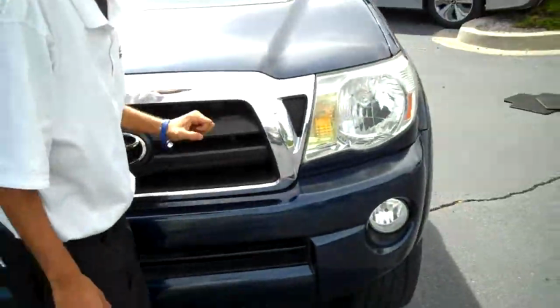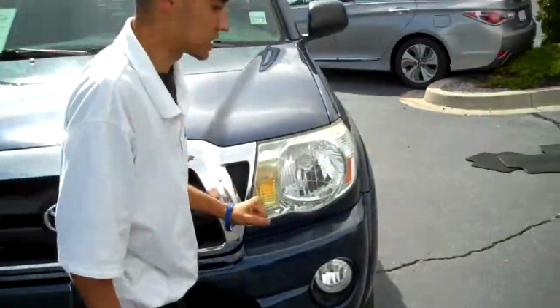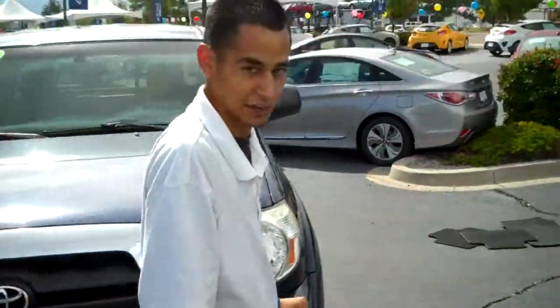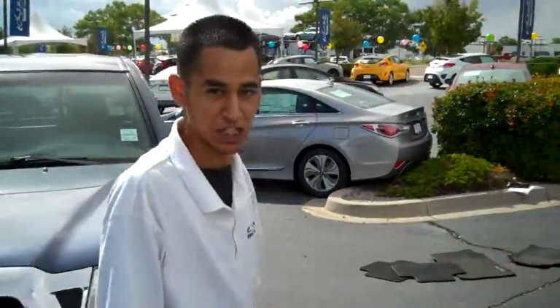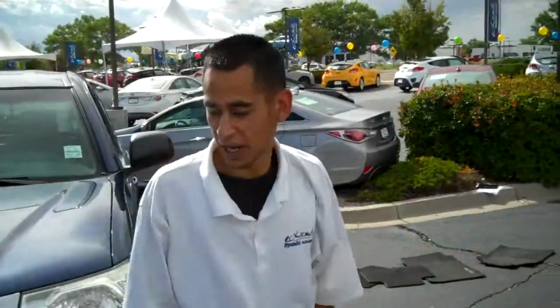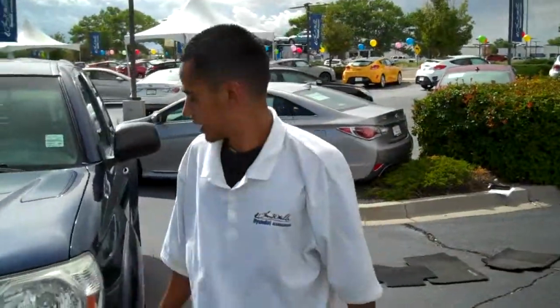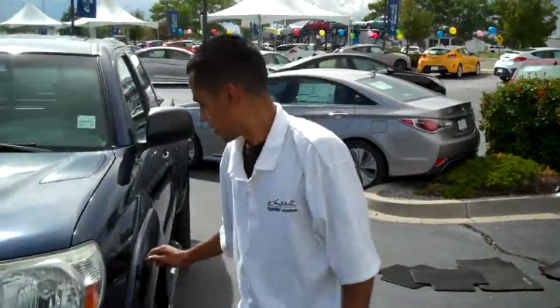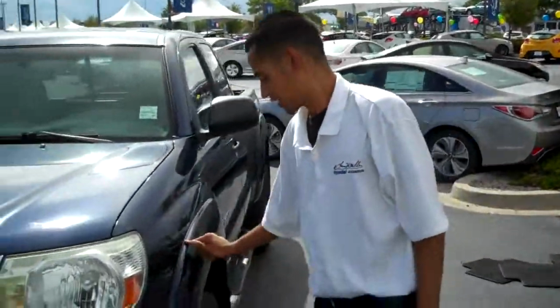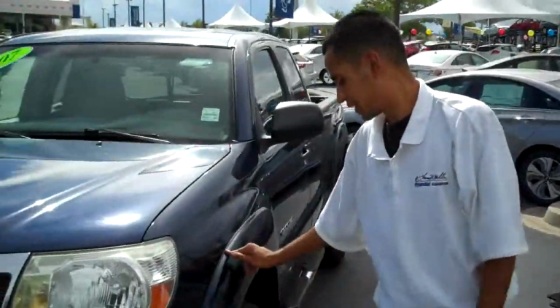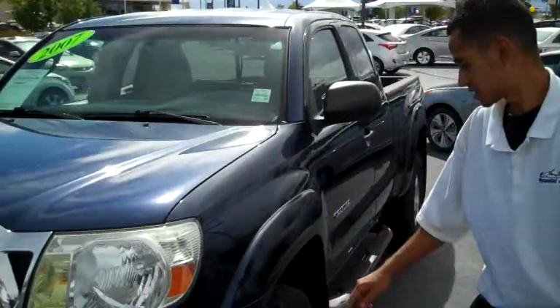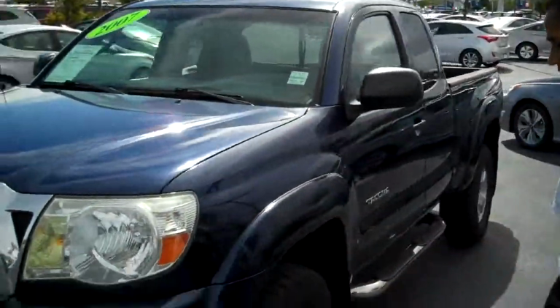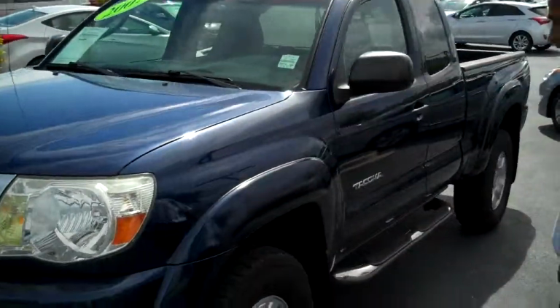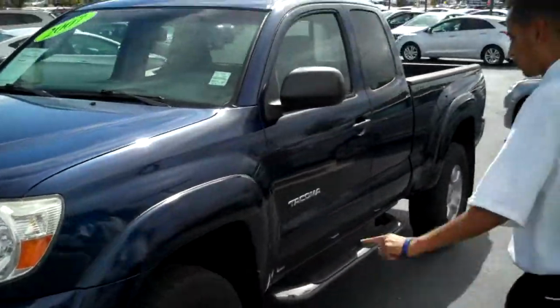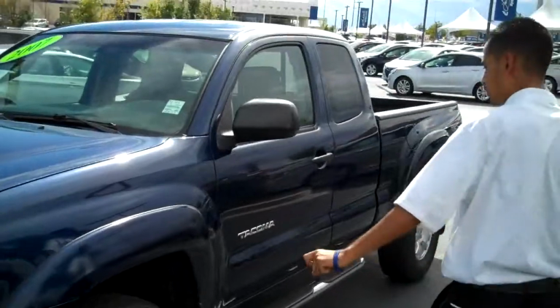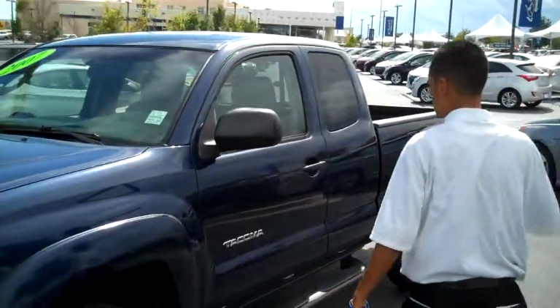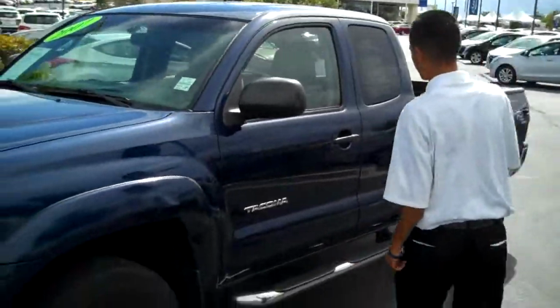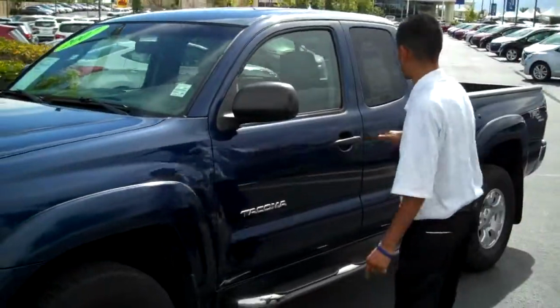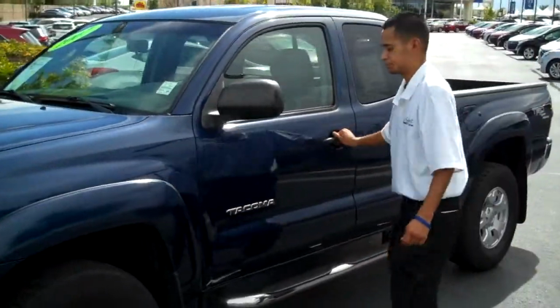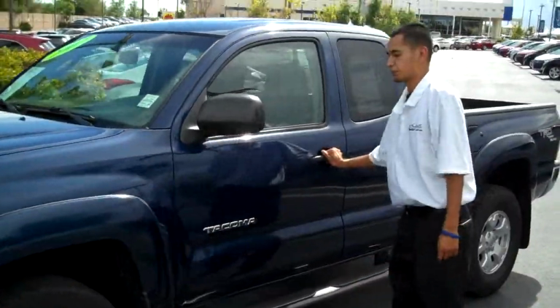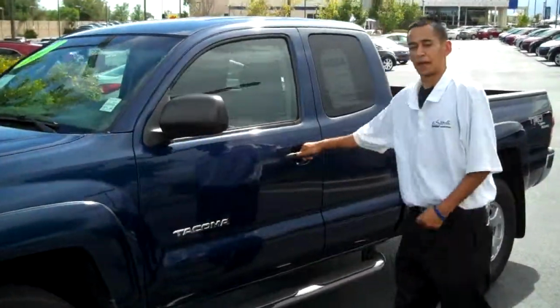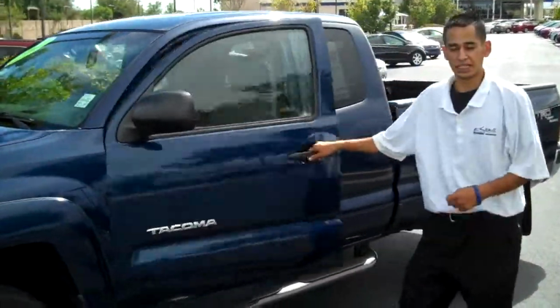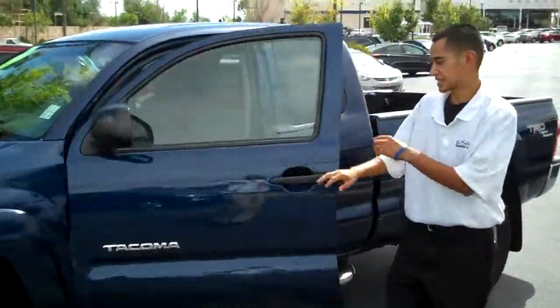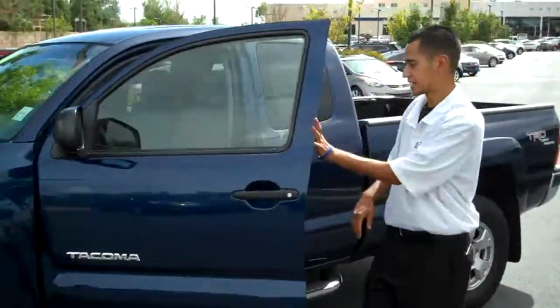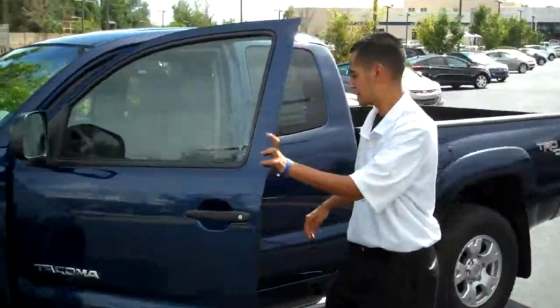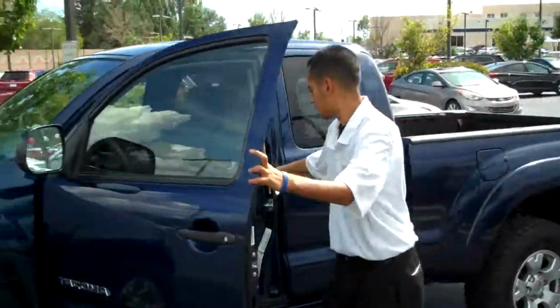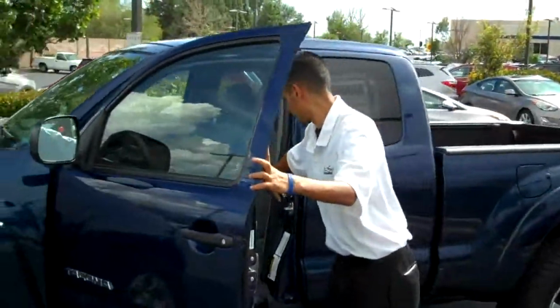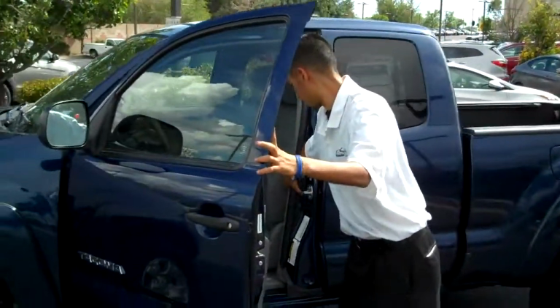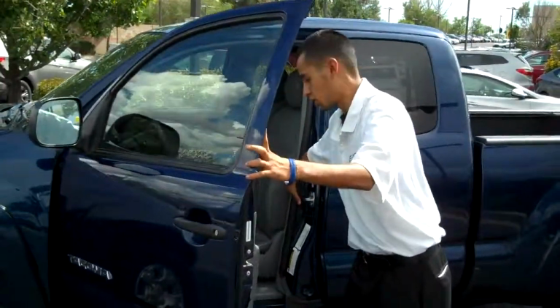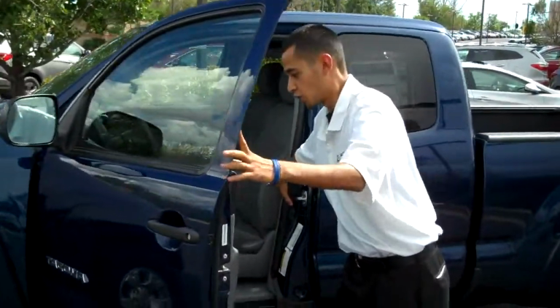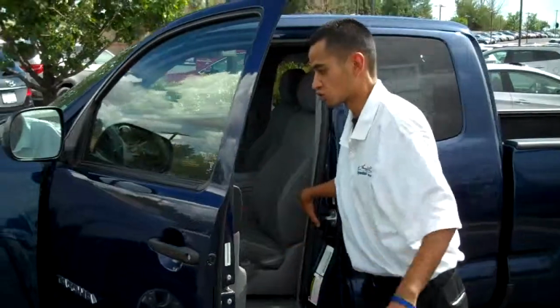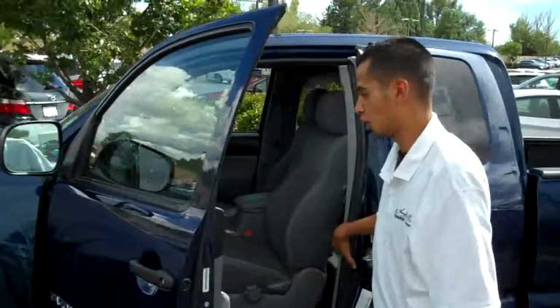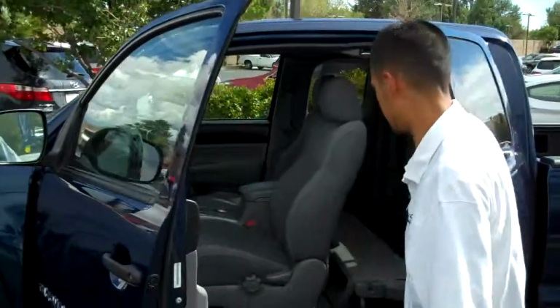It does have the matching painted fender flares here, alloy wheels, nerf bars. It is an extended cab where all four doors will open.